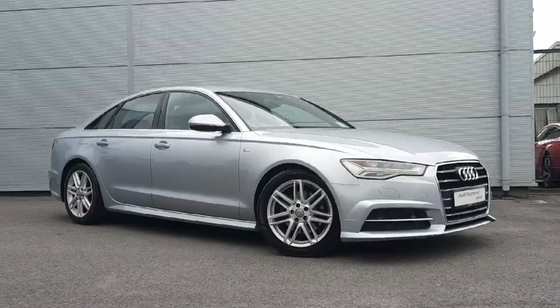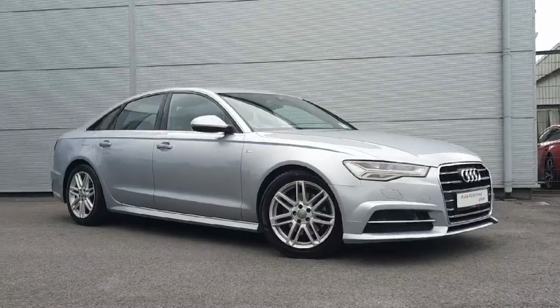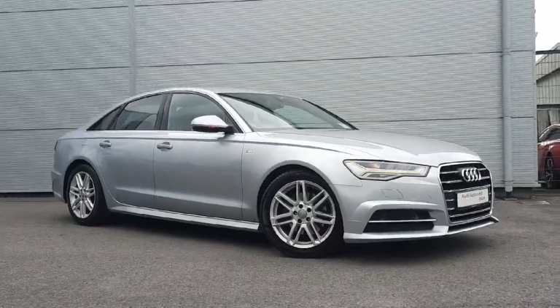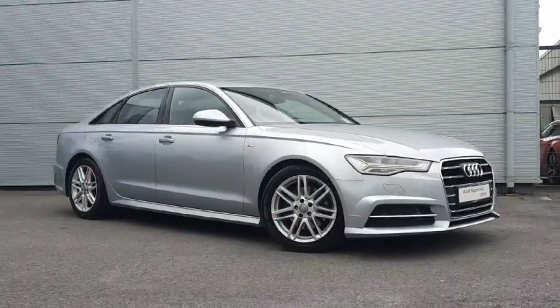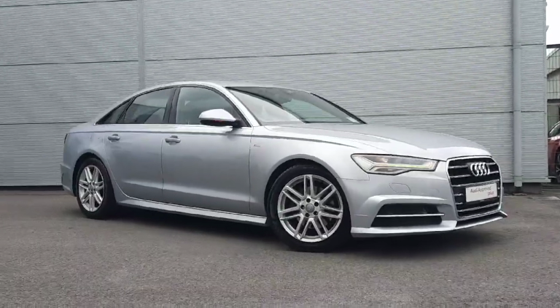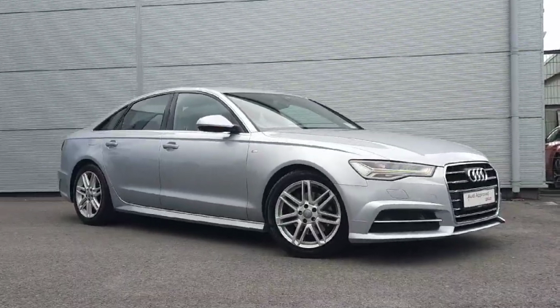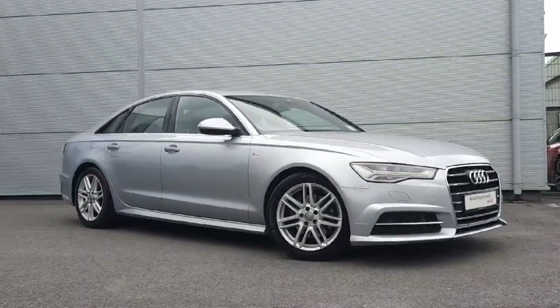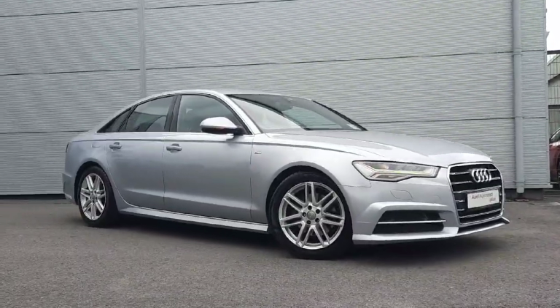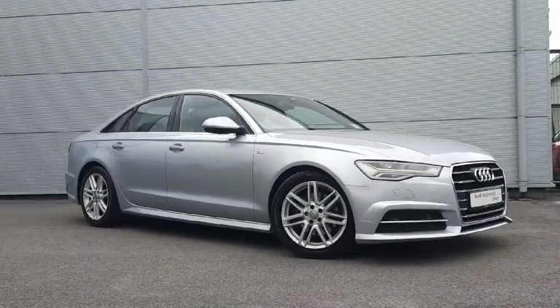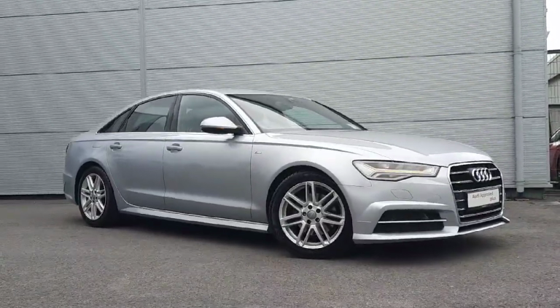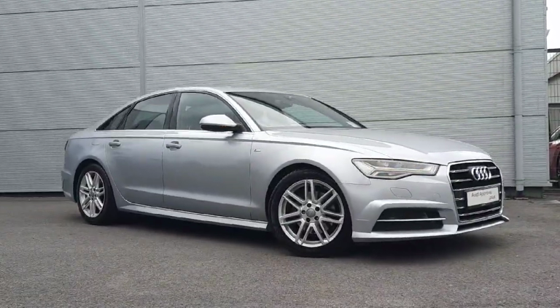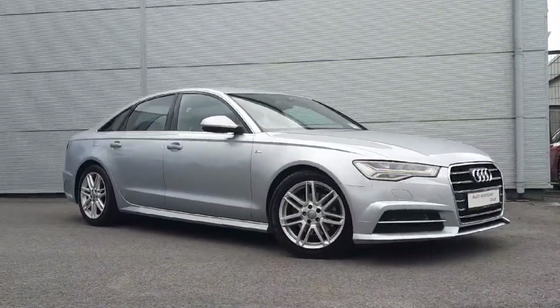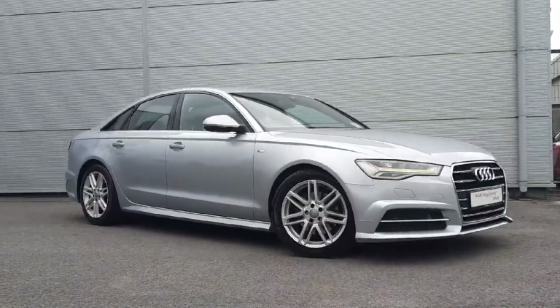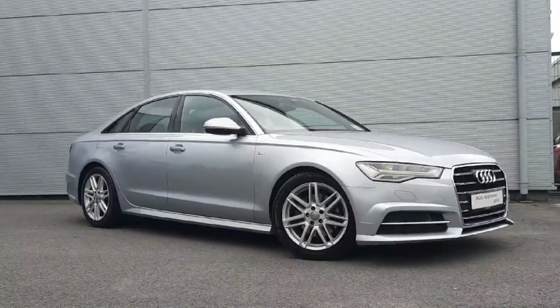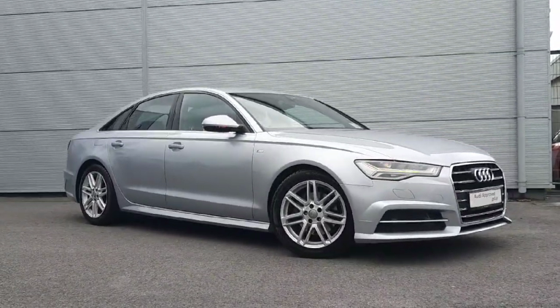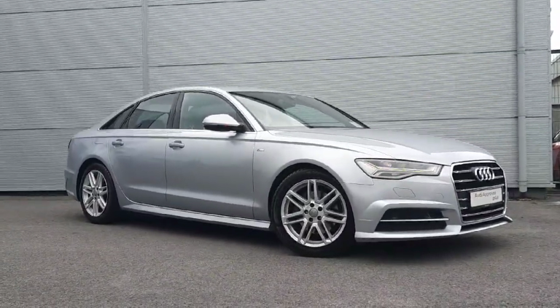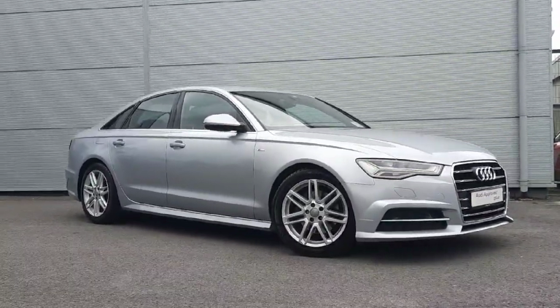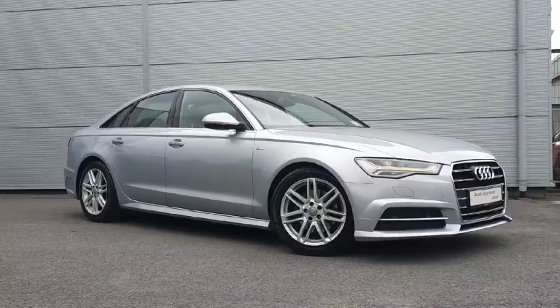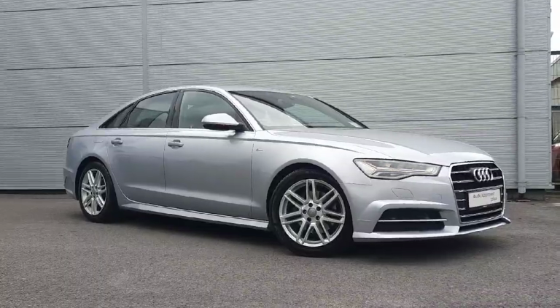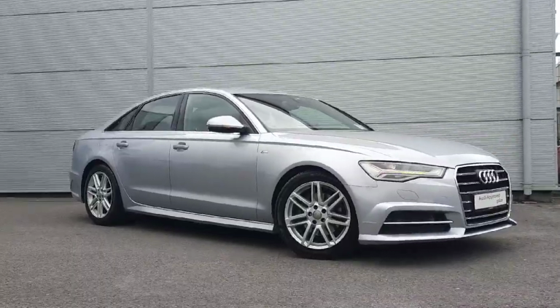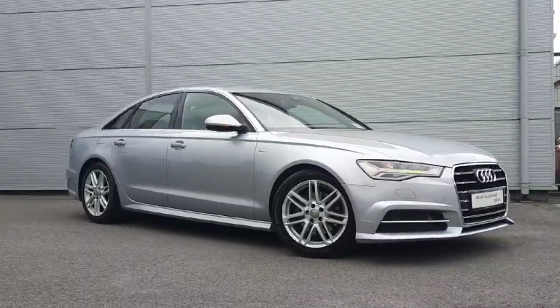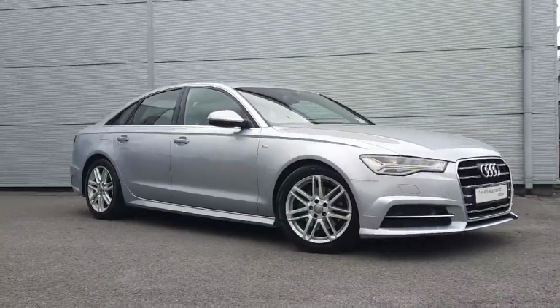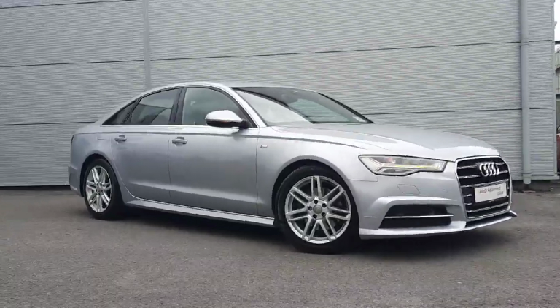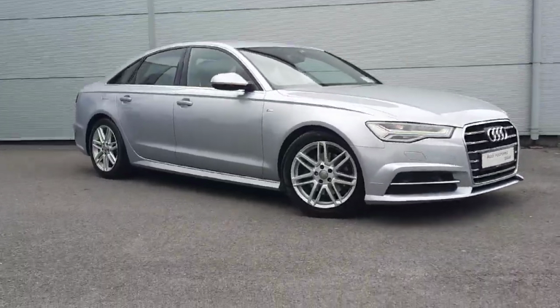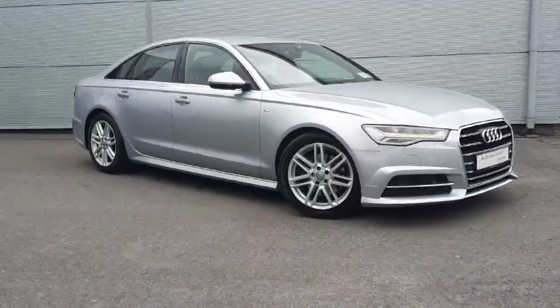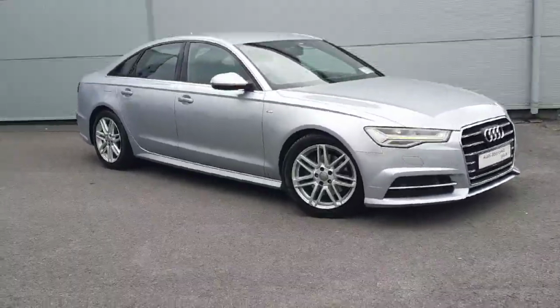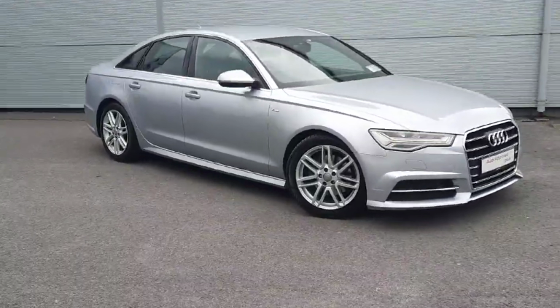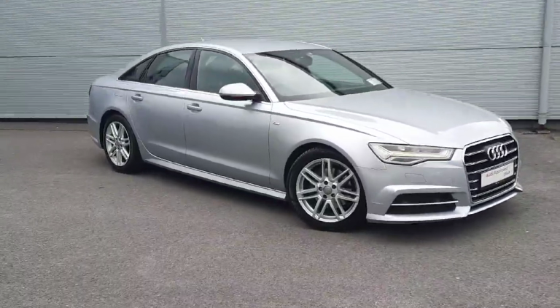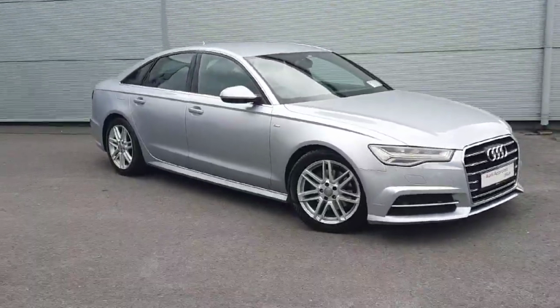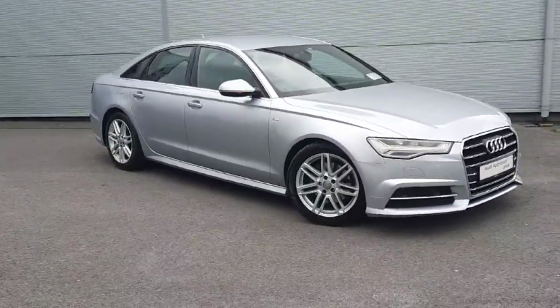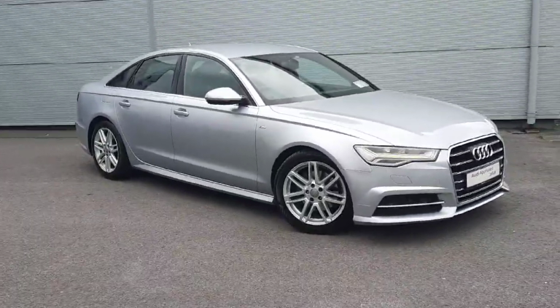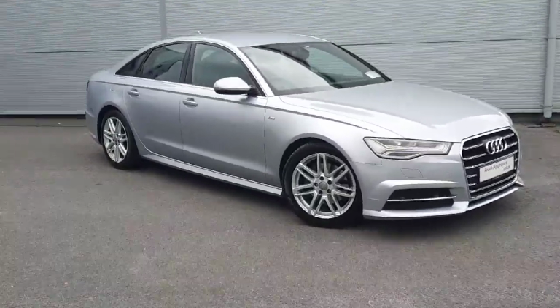Hi and welcome to Audi Approved Plus Johara online car sales. Today I'm giving you a quick tour of this beautiful Audi A6 S line model 2017.